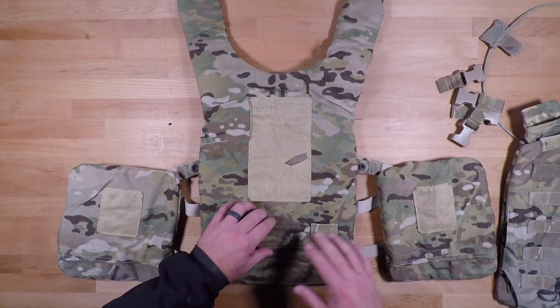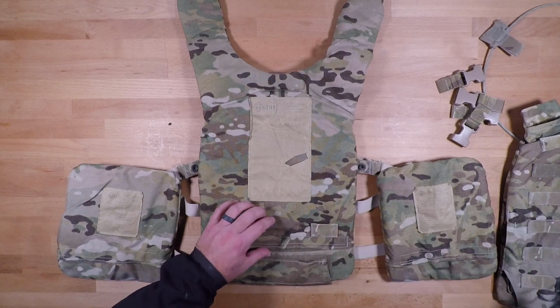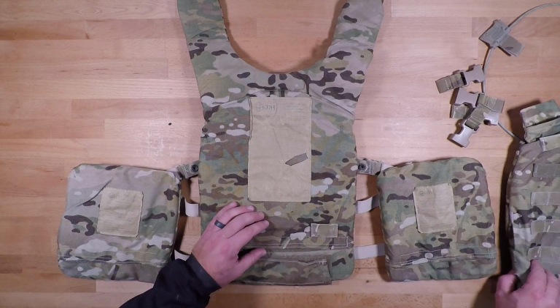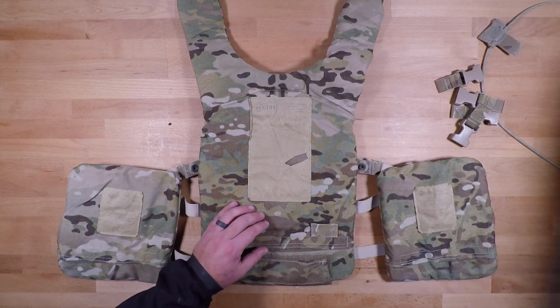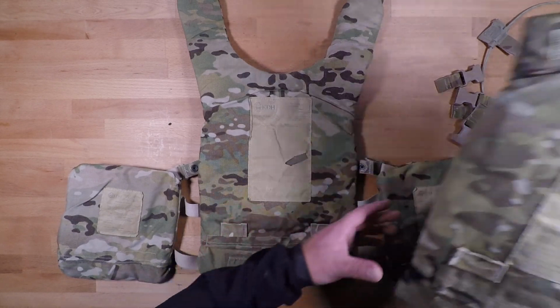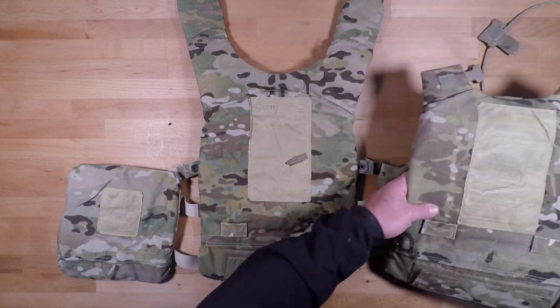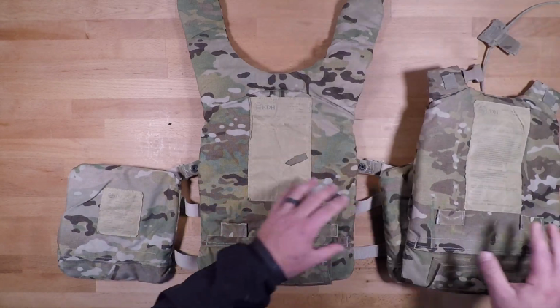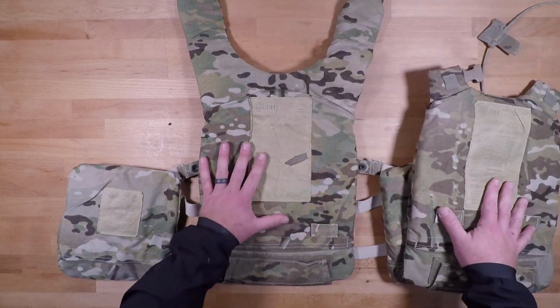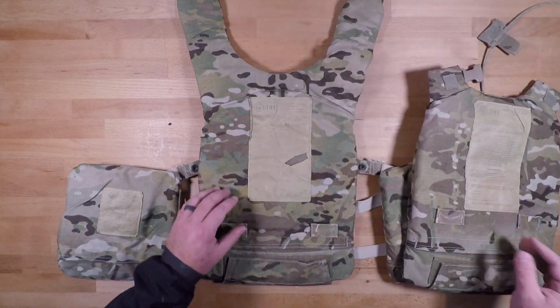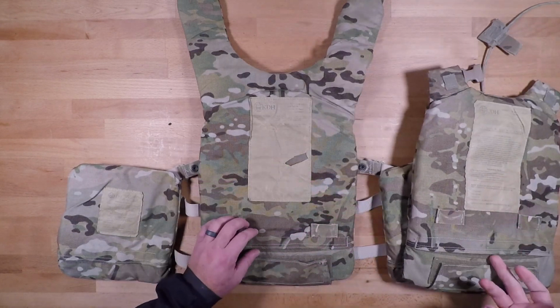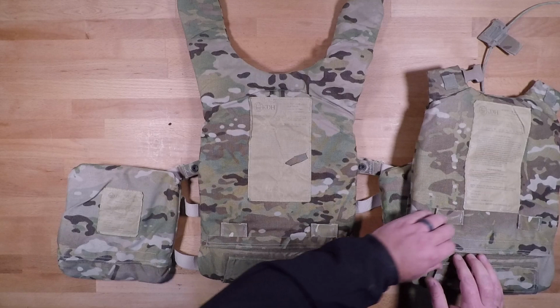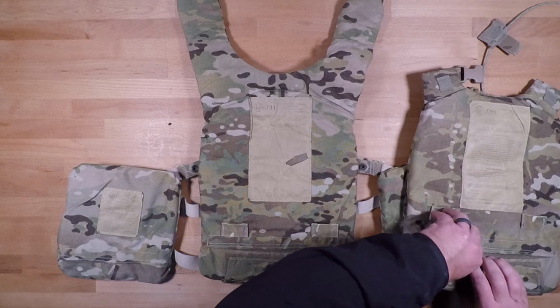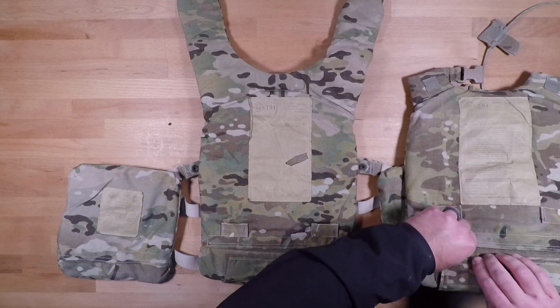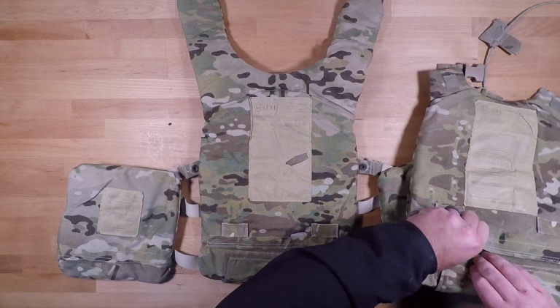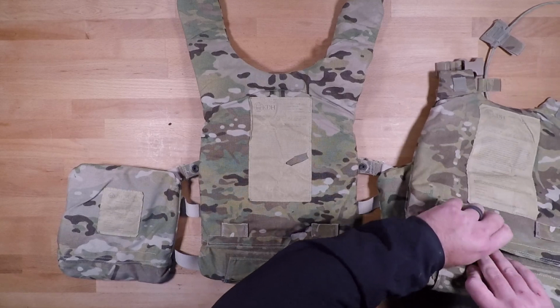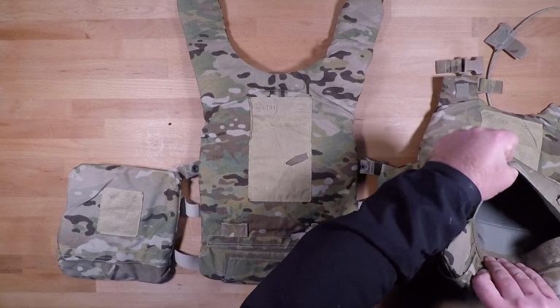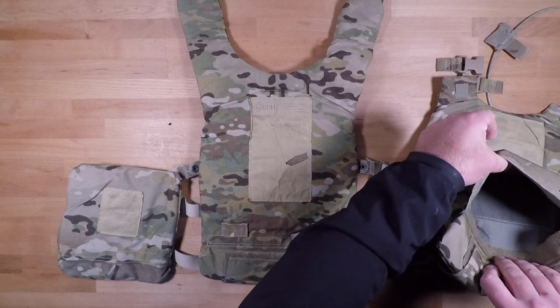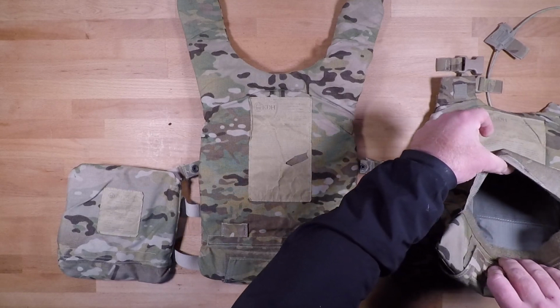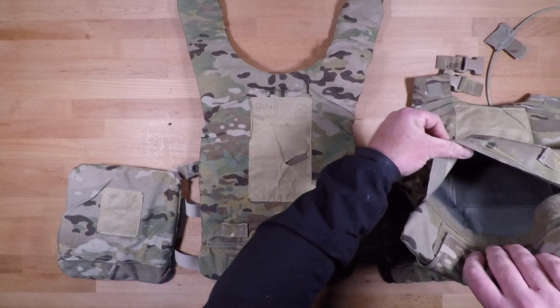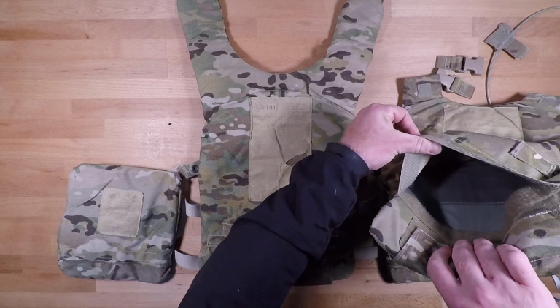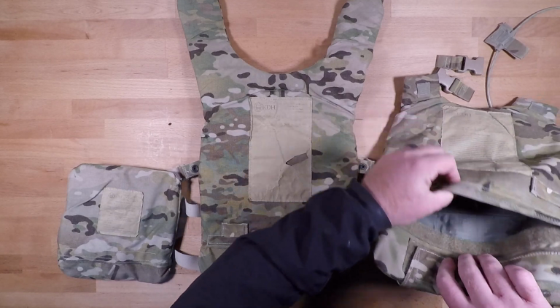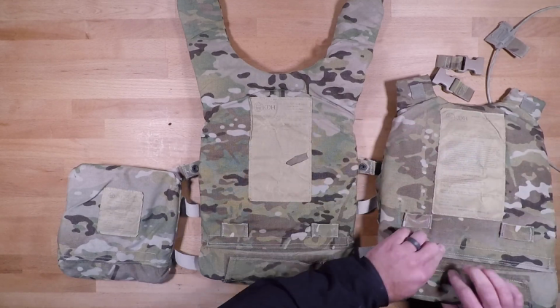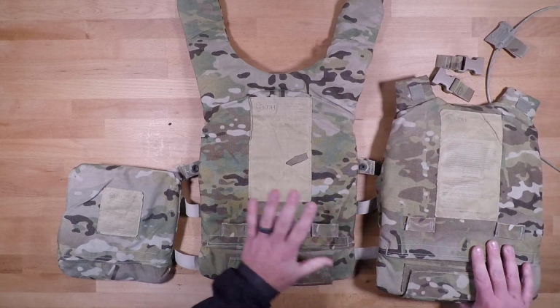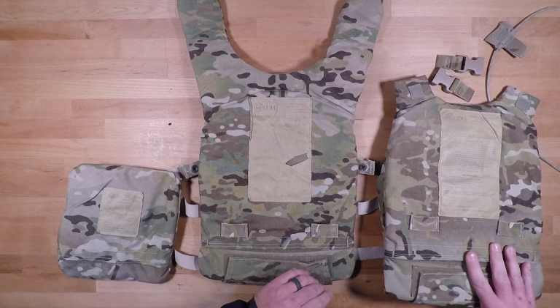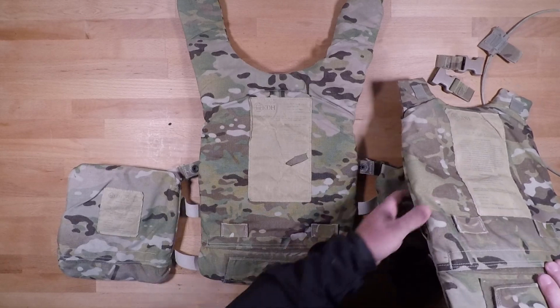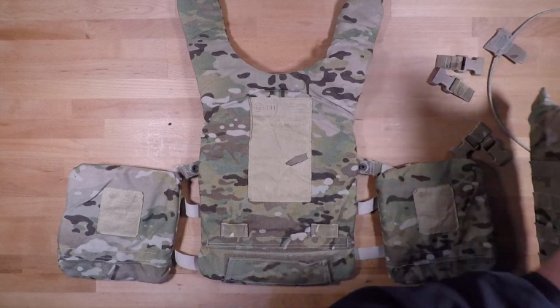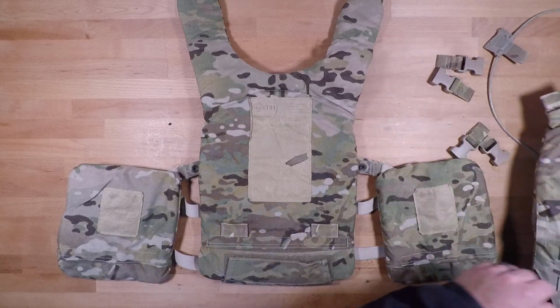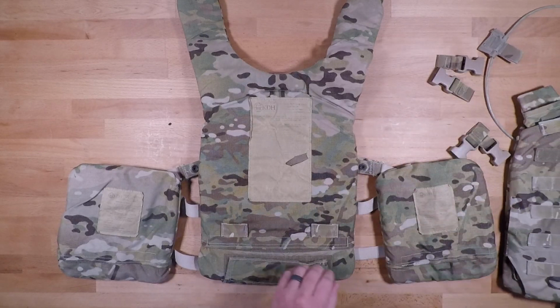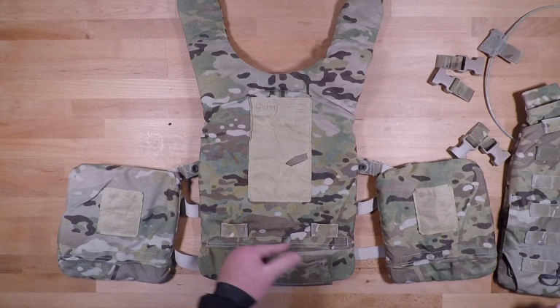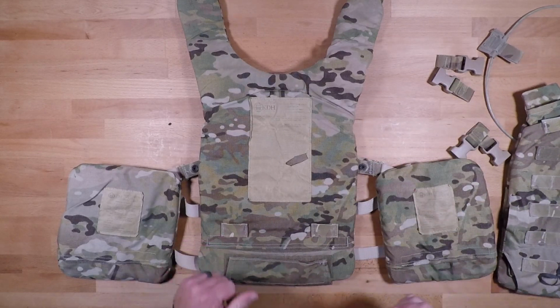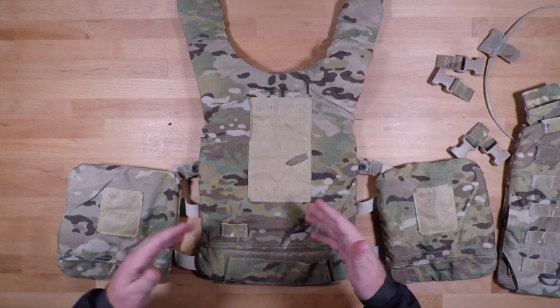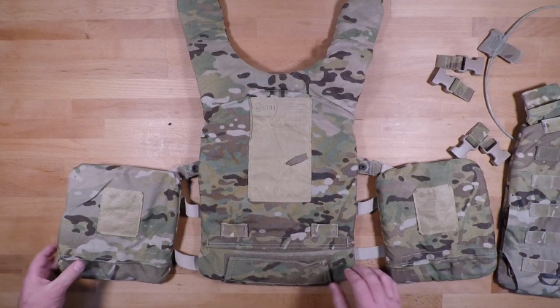But if you want to pull those out — for whatever reason, to clean the plate carrier — you're just going to un-velcro the flap right there, pull it out. It's the same here on the back plate pocket: un-velcro this and then it comes out.